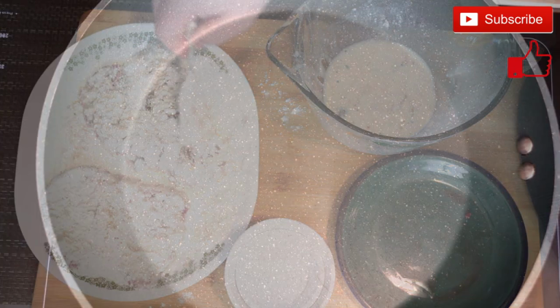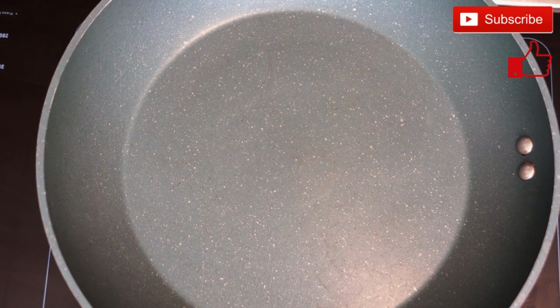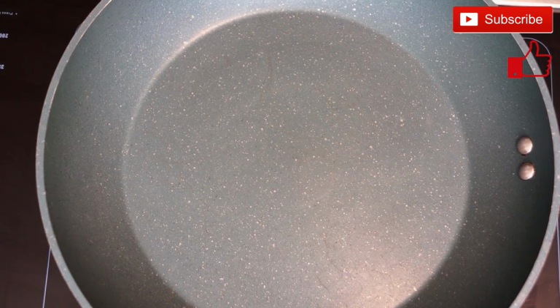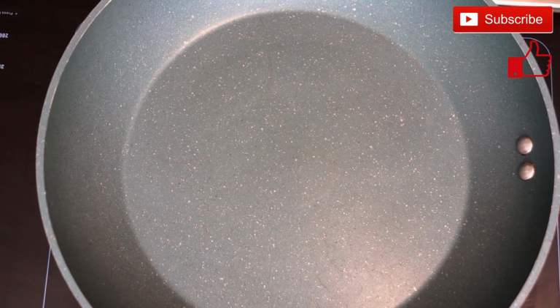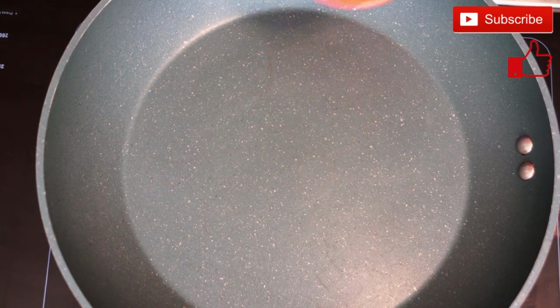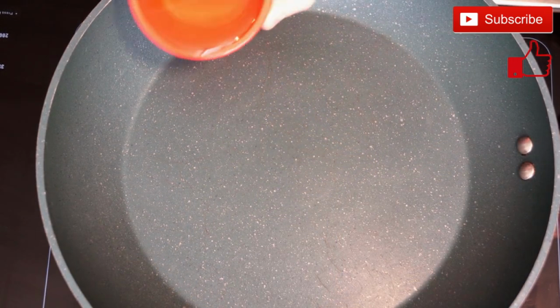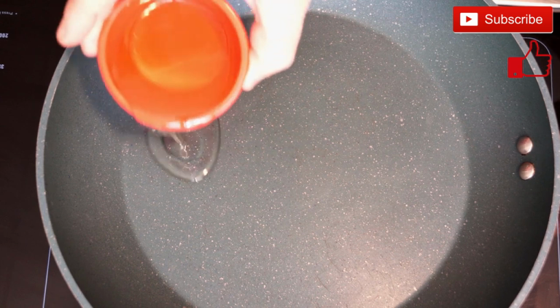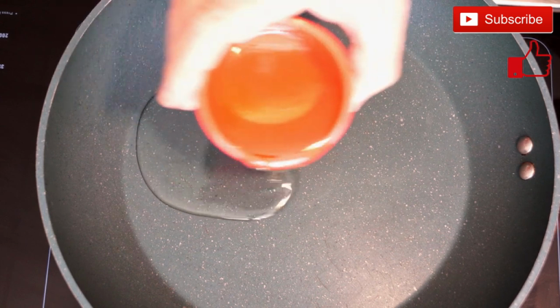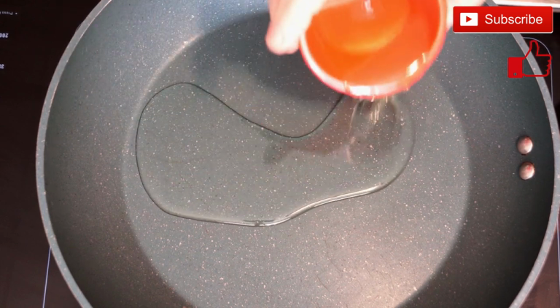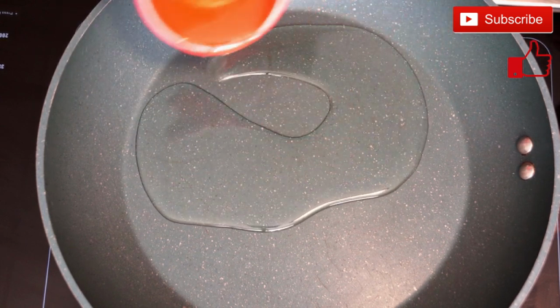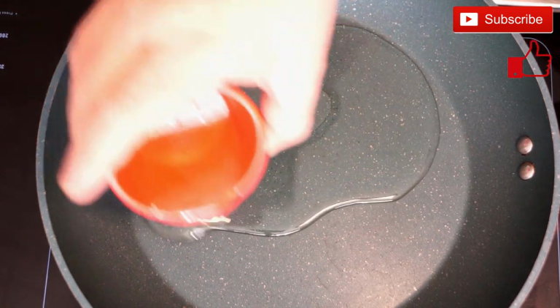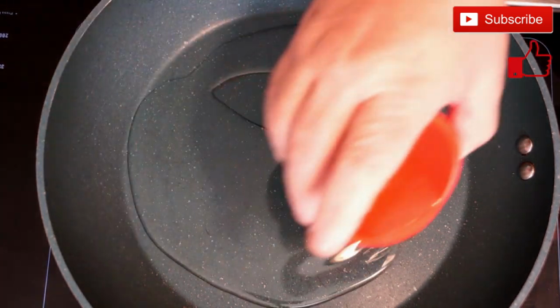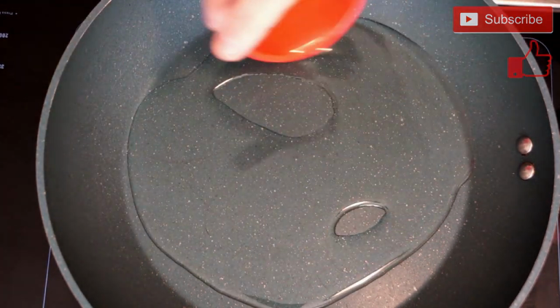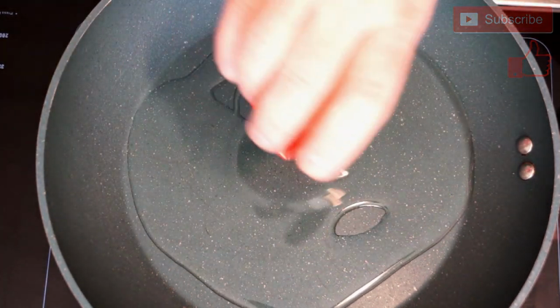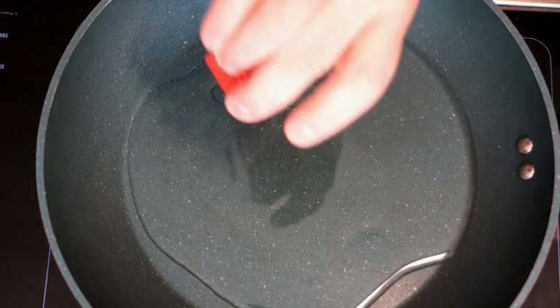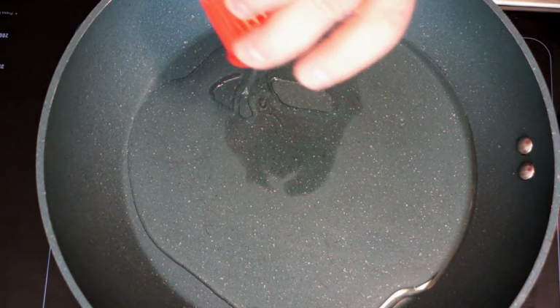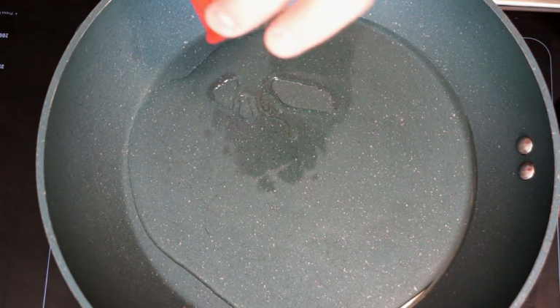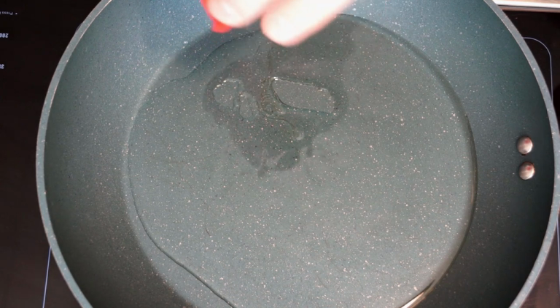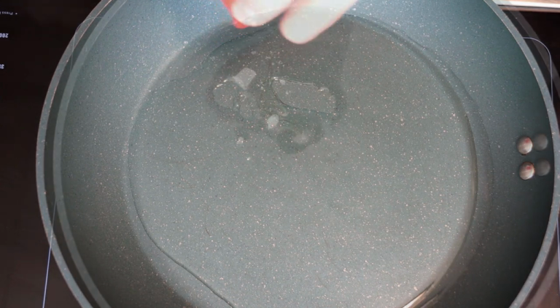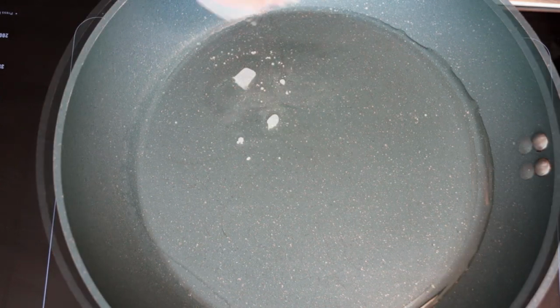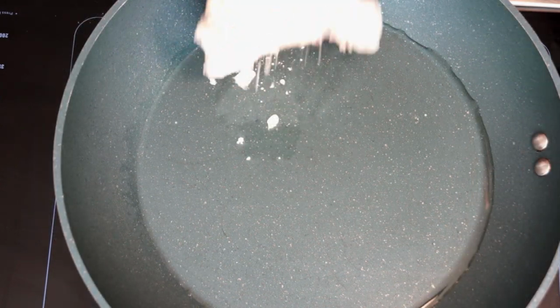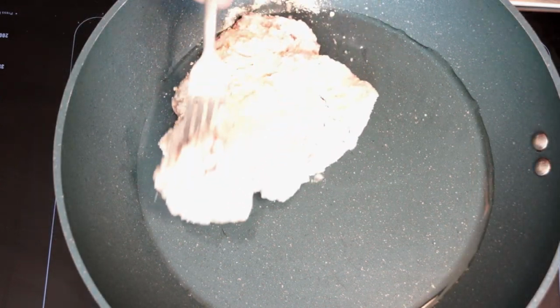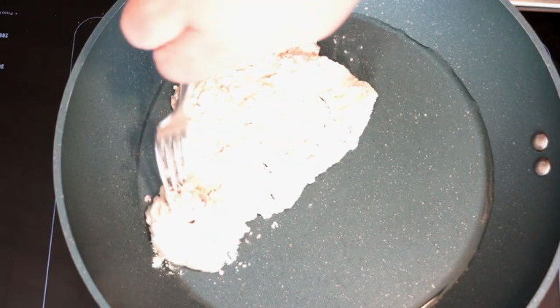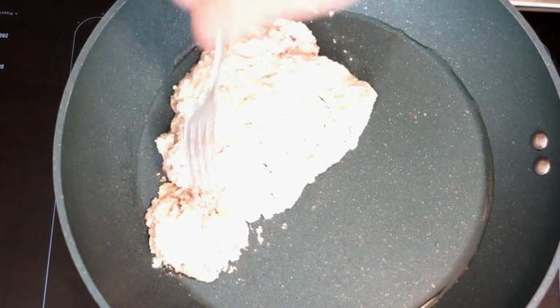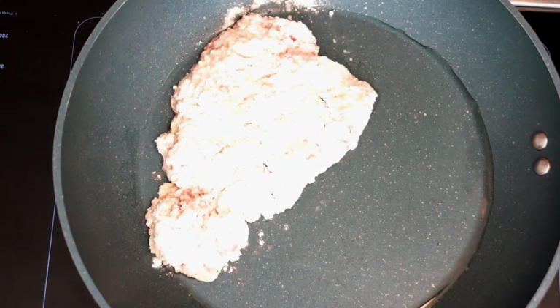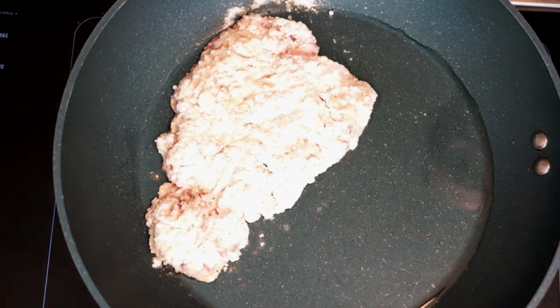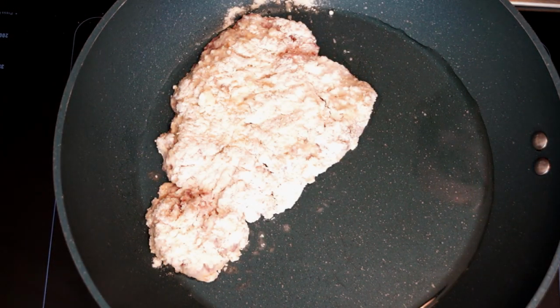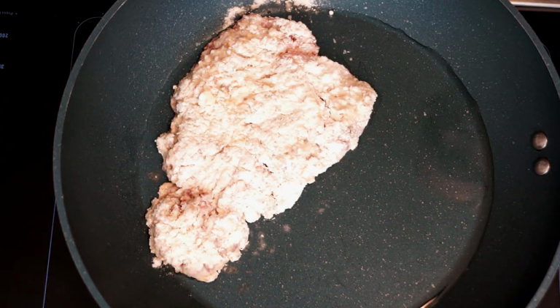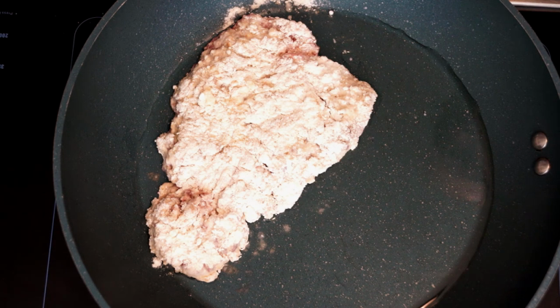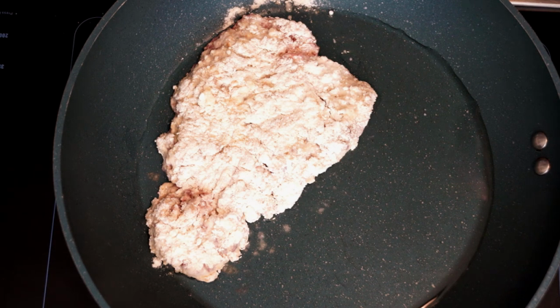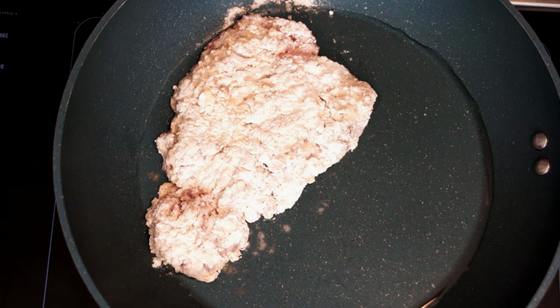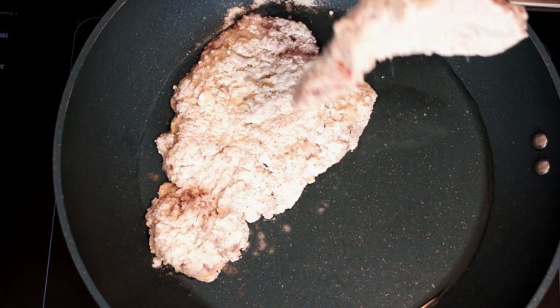Once you get this done you're going to add some oil to coat the bottom of your pan. You do need a decent amount to make sure that you have enough when you put the steaks in so they don't stick.